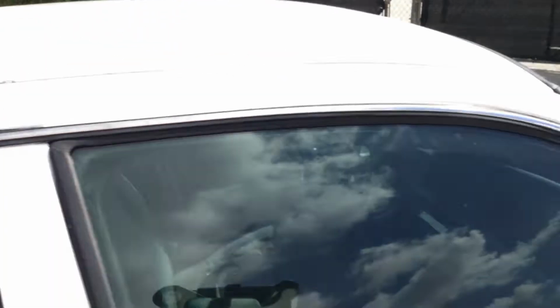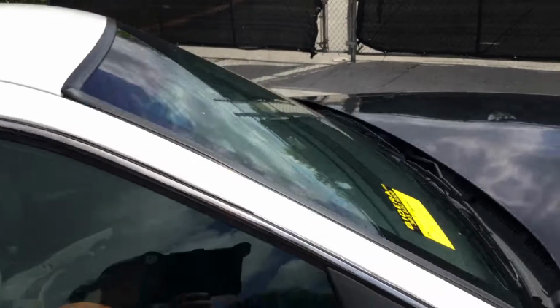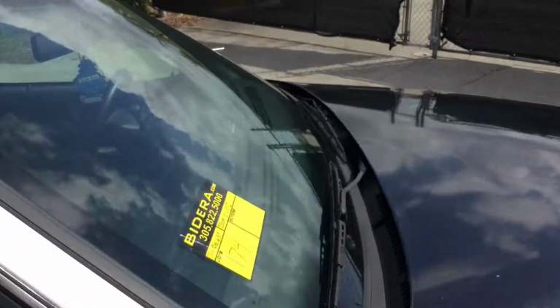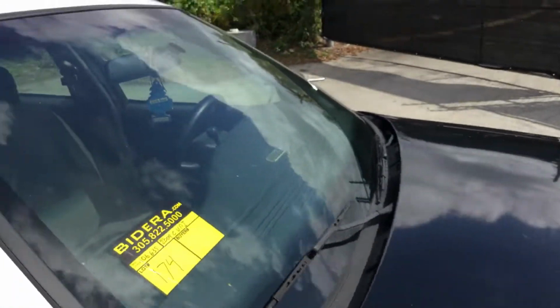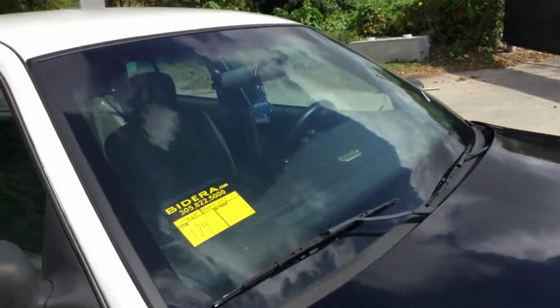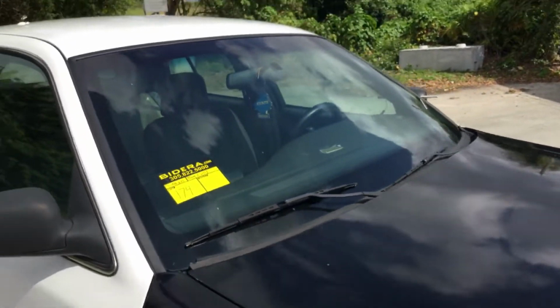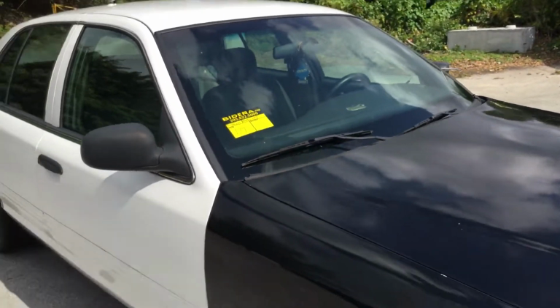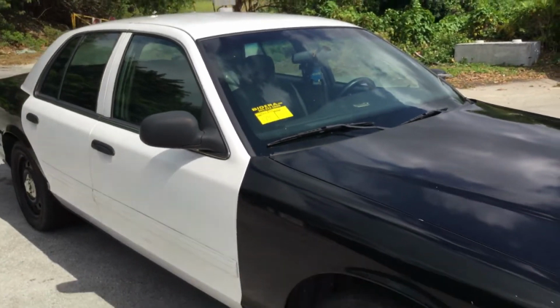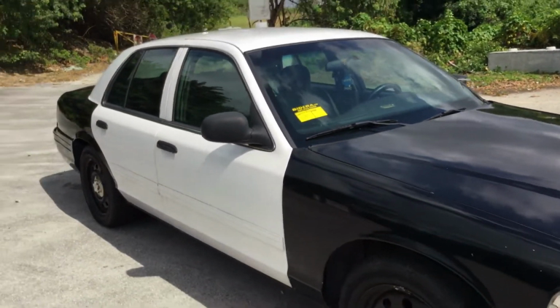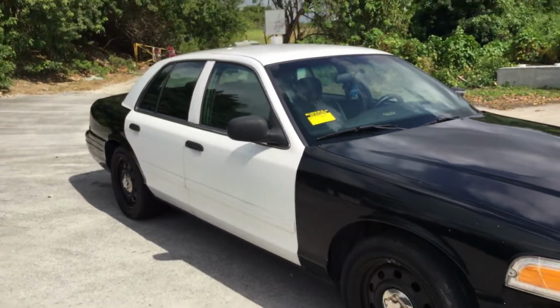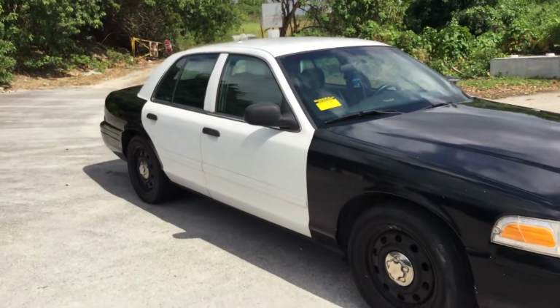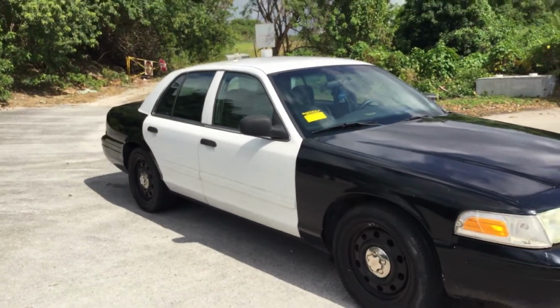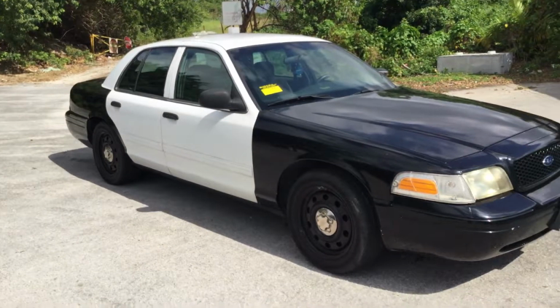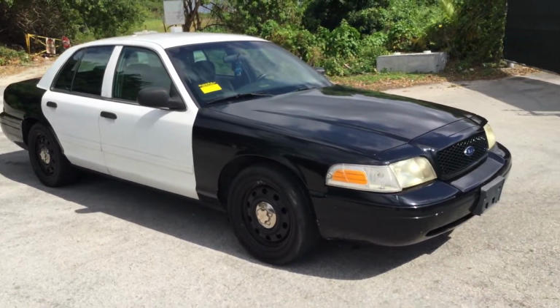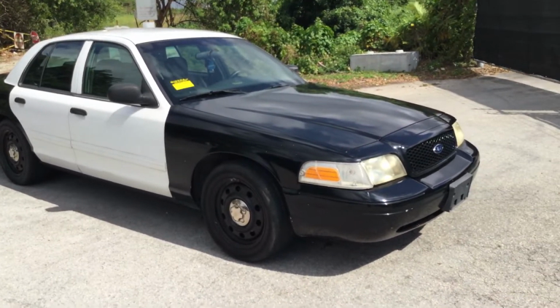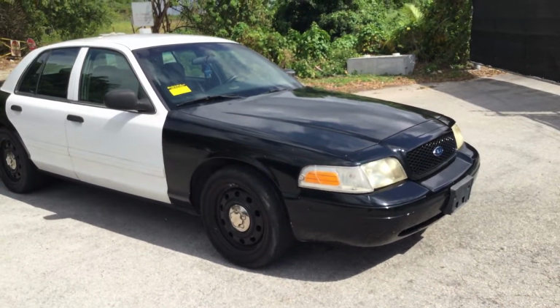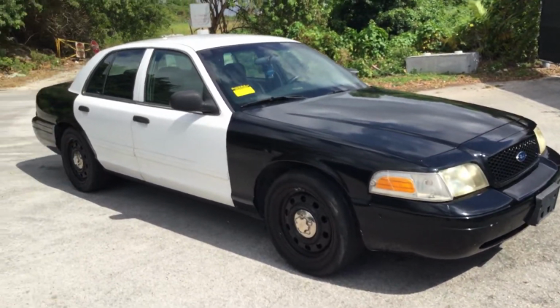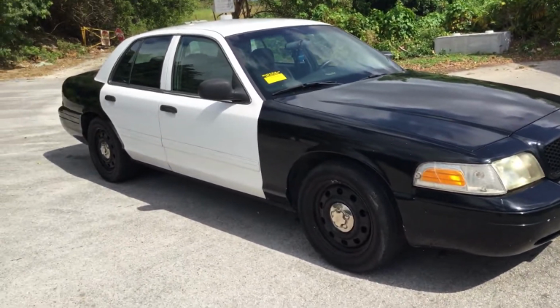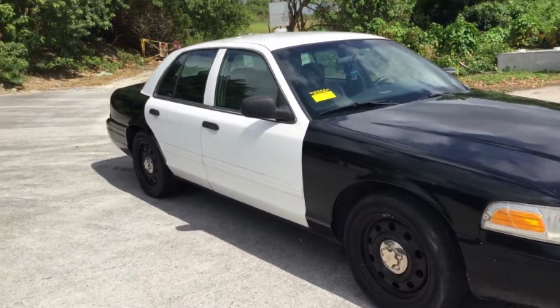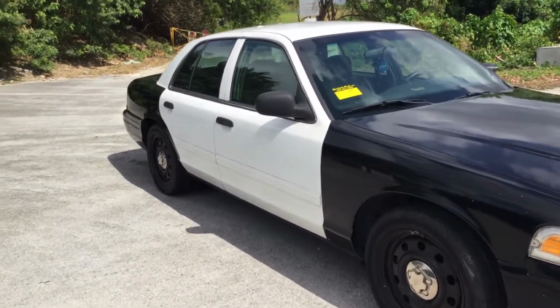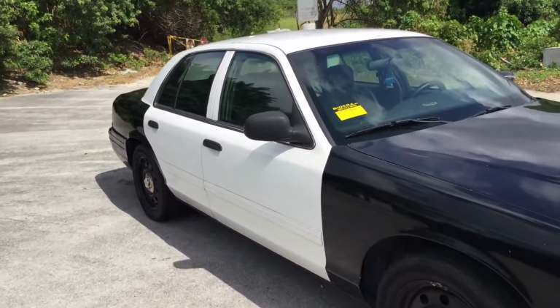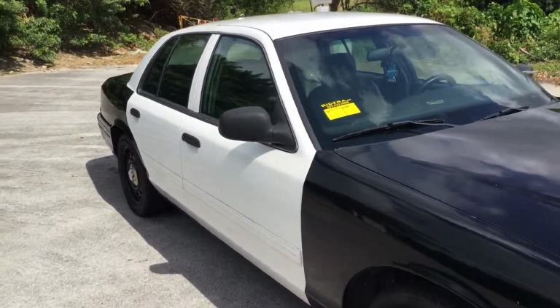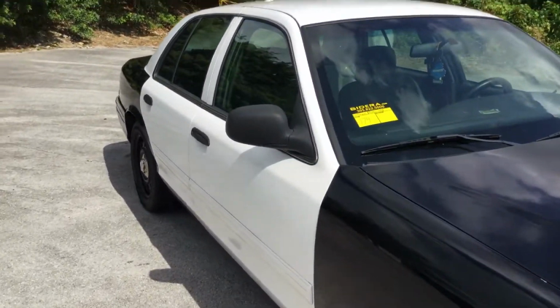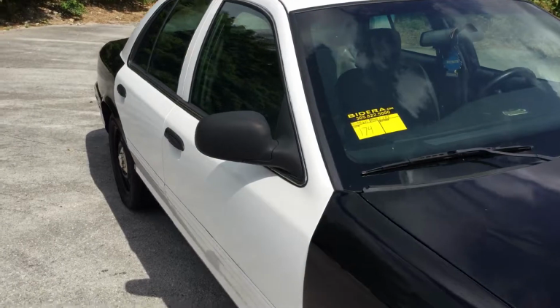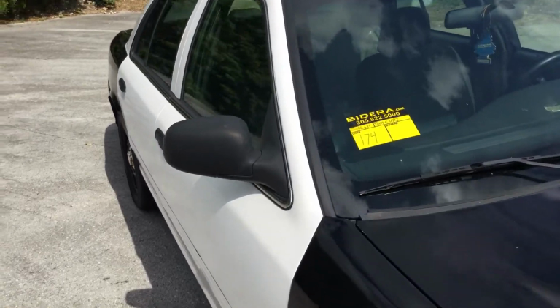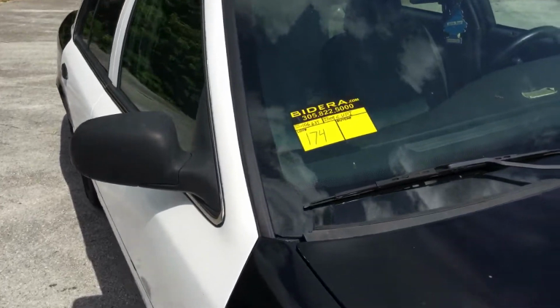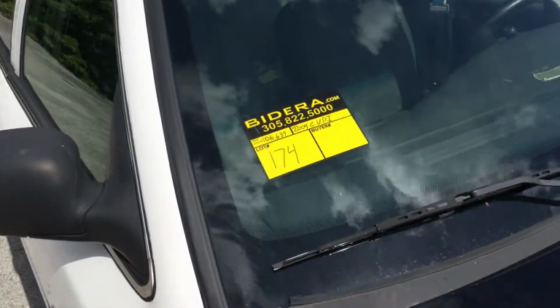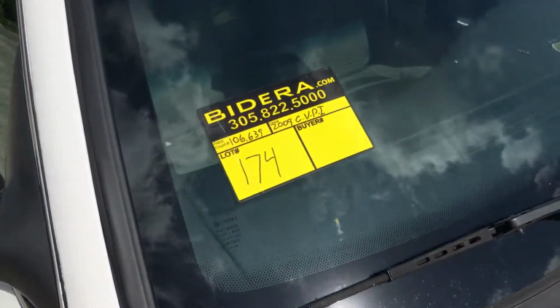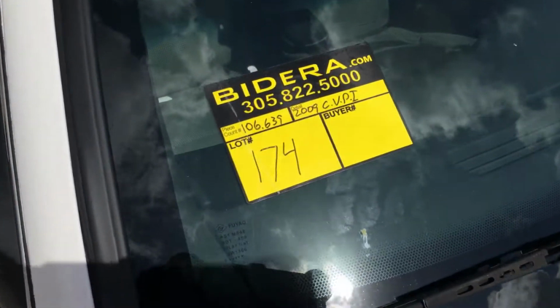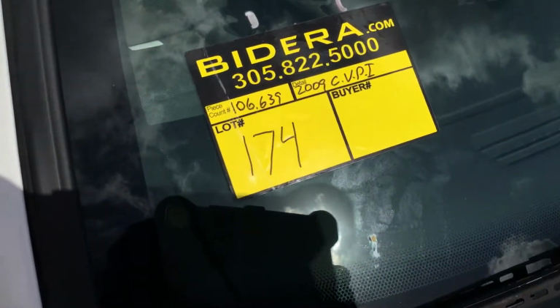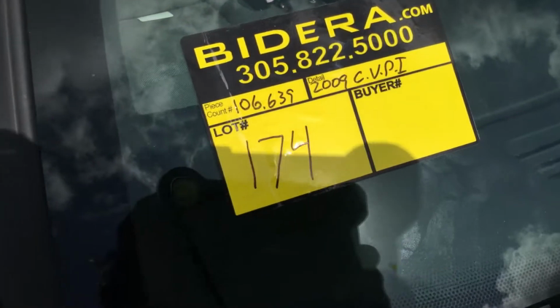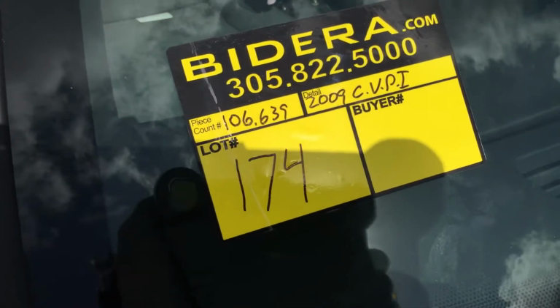There you have it. It's a 2009 Crown Victoria Police Interceptor. It runs and drives, it's got cold AC. It's lot number 174 — good luck.